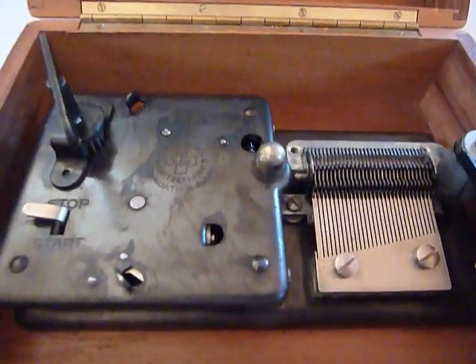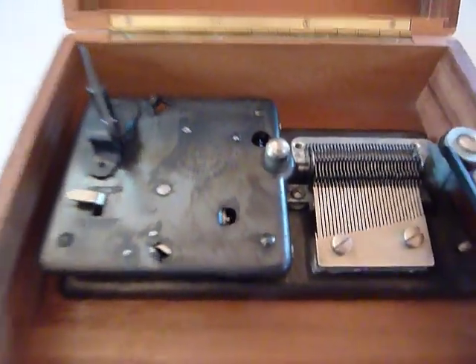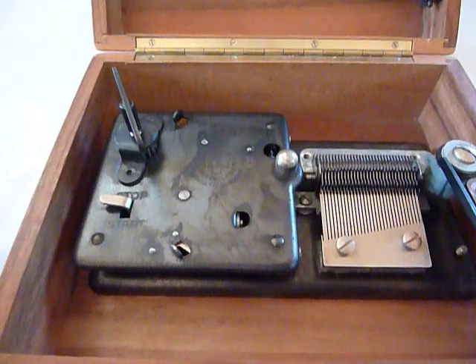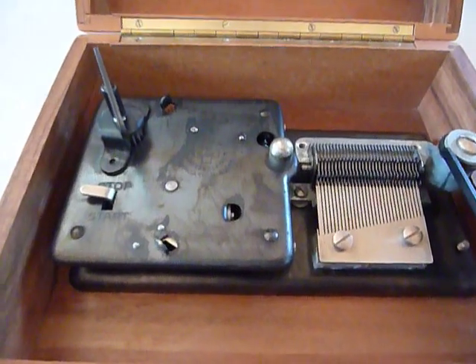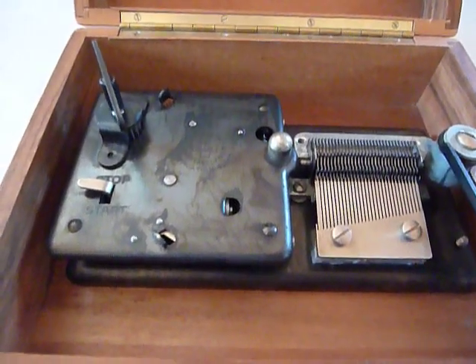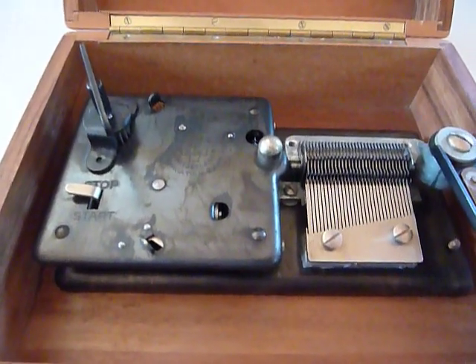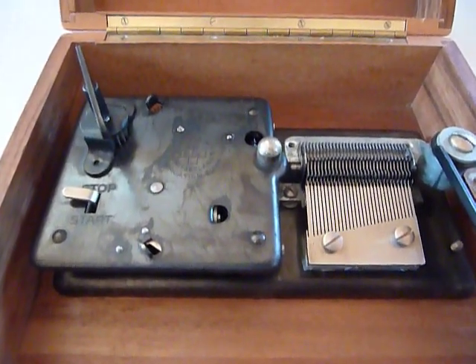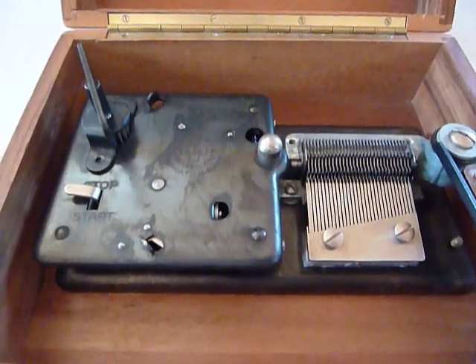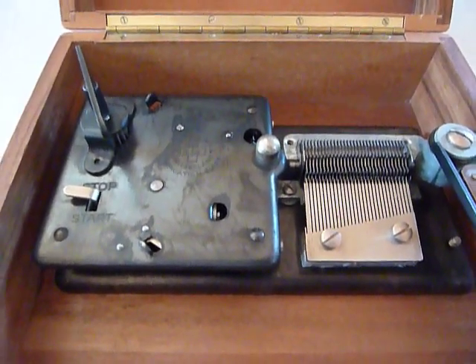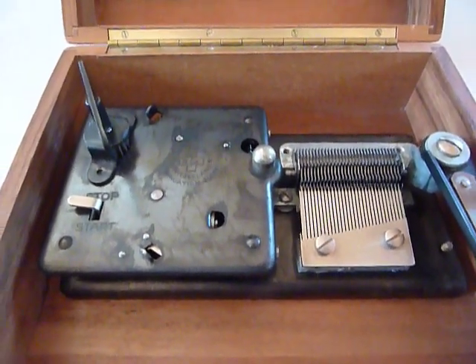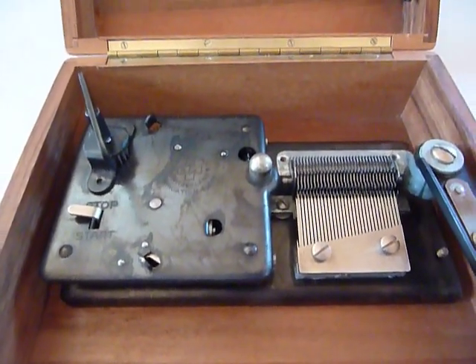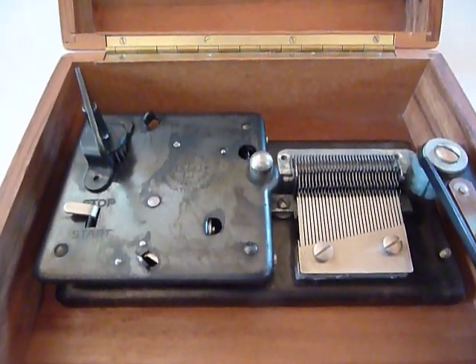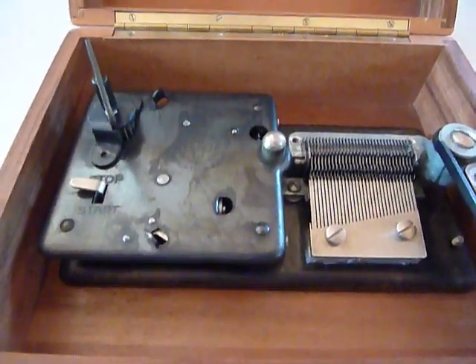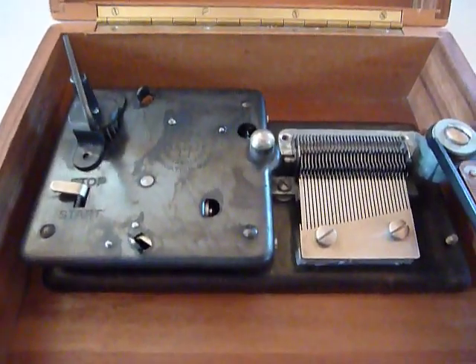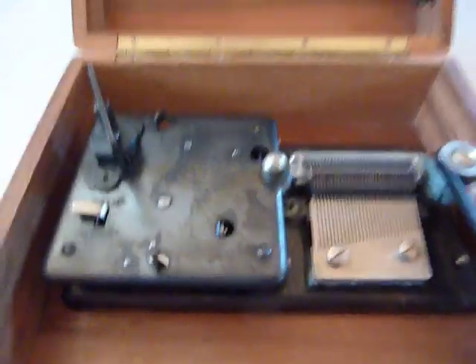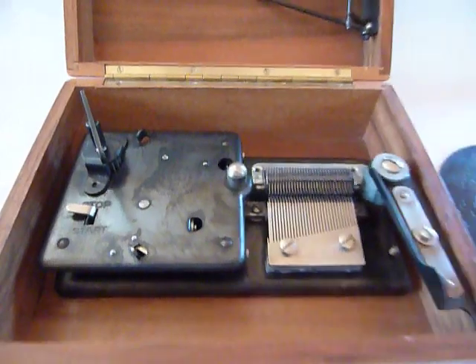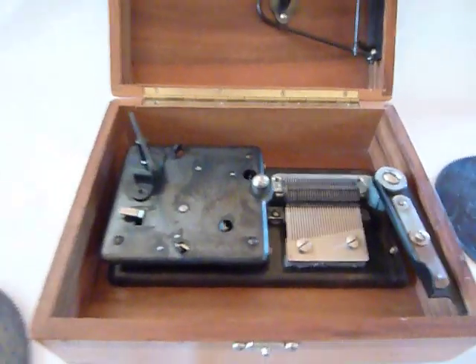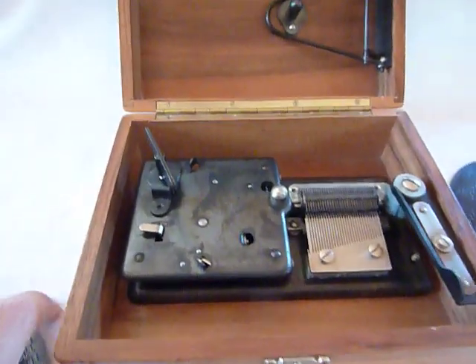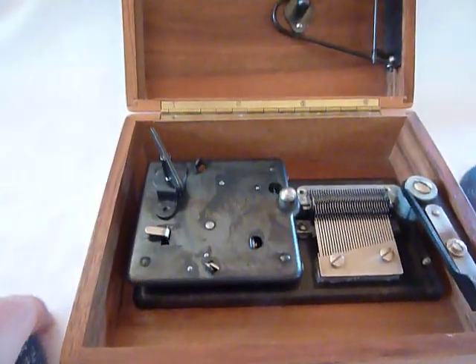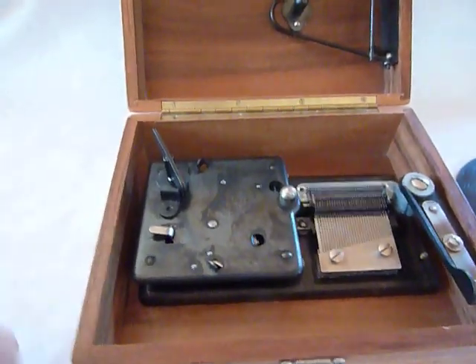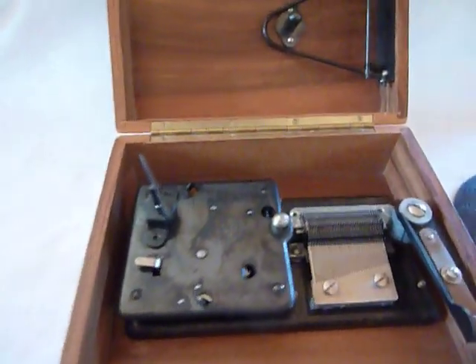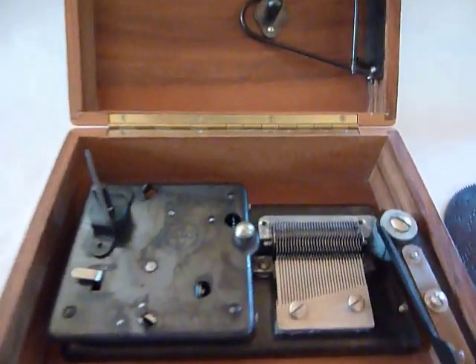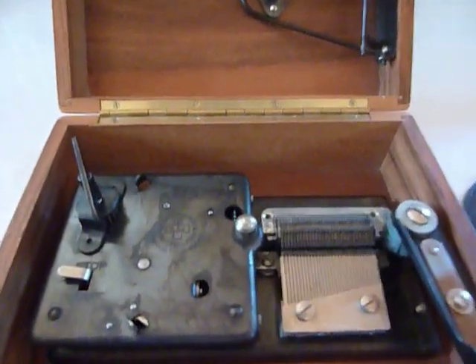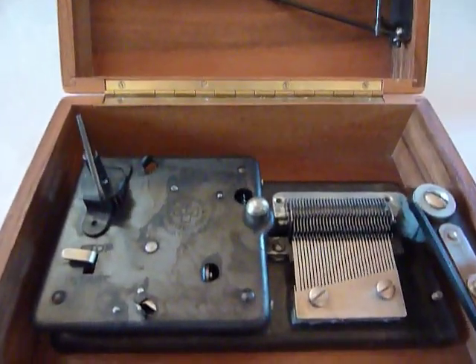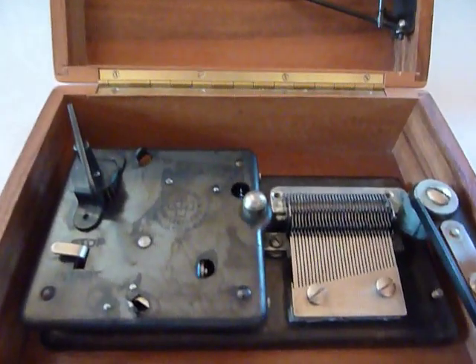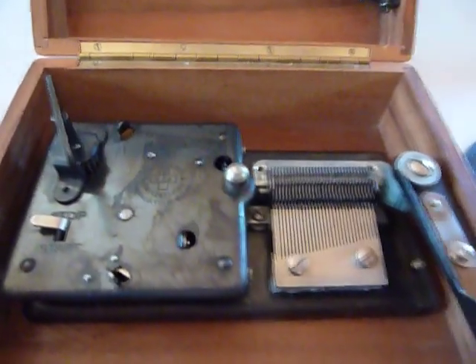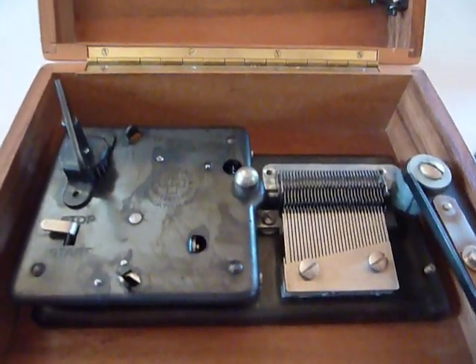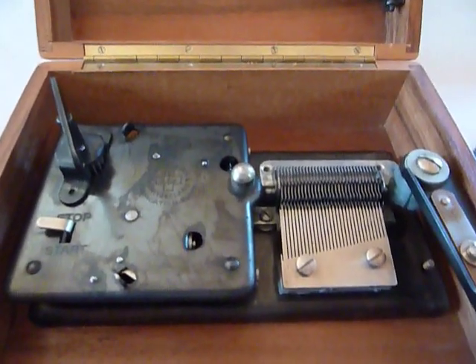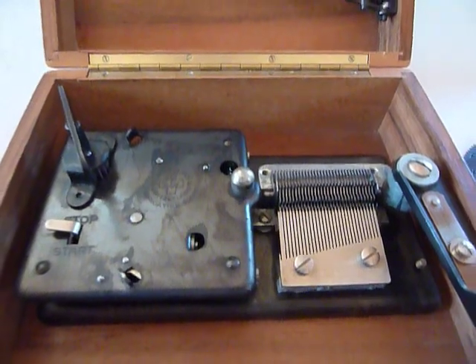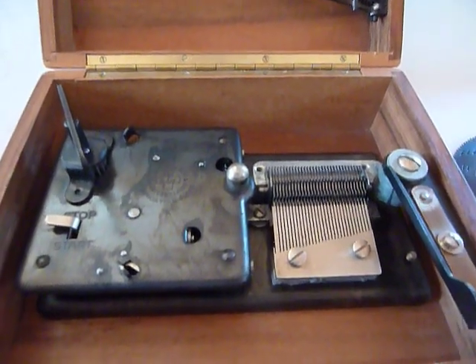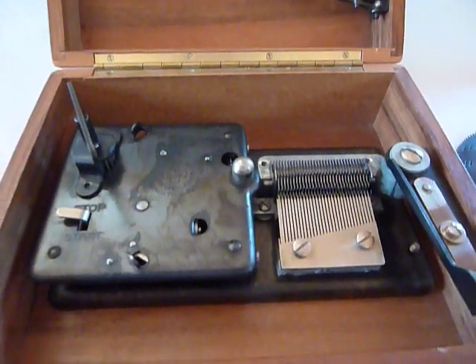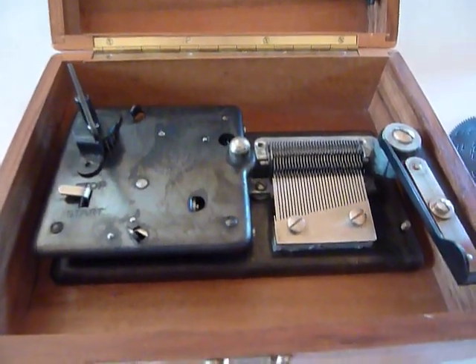This Thorin's music box comes with a separate box of 25 discs and the original instructions. What I like about it is that it includes five hard-to-find Christmas discs.